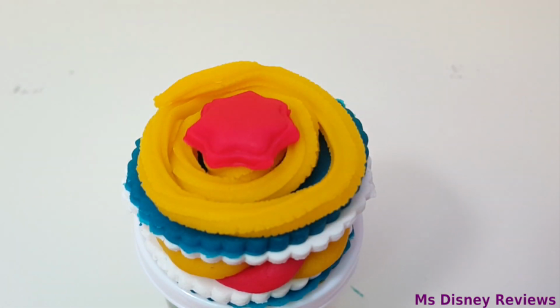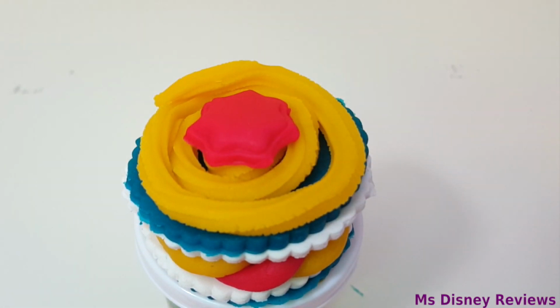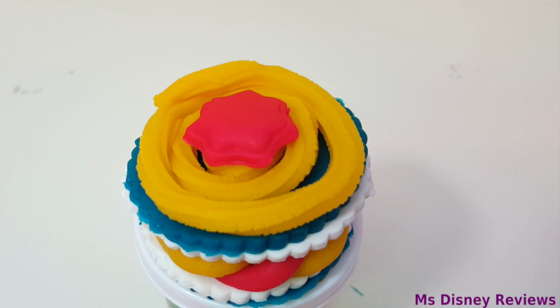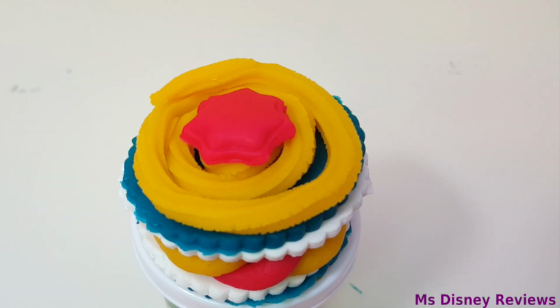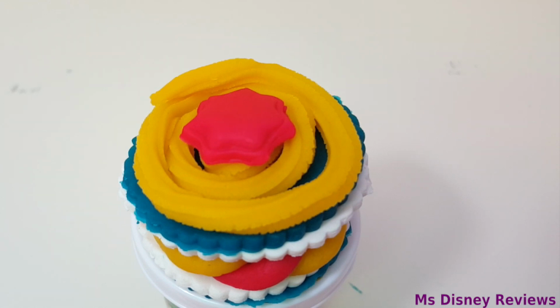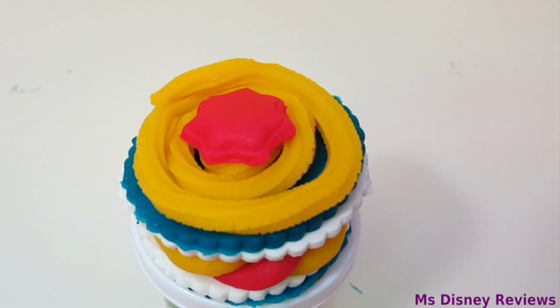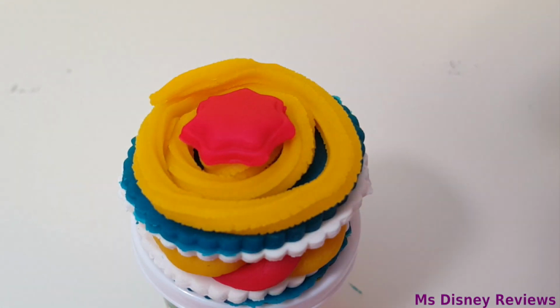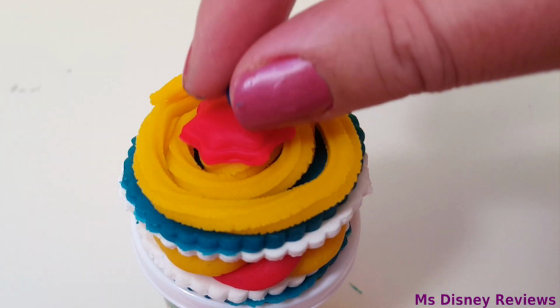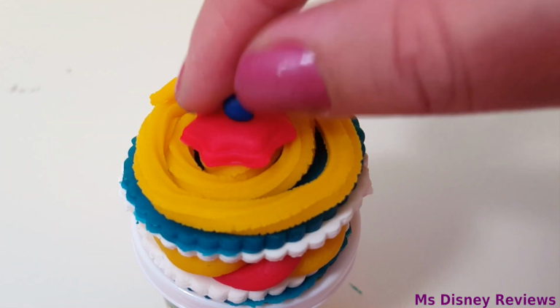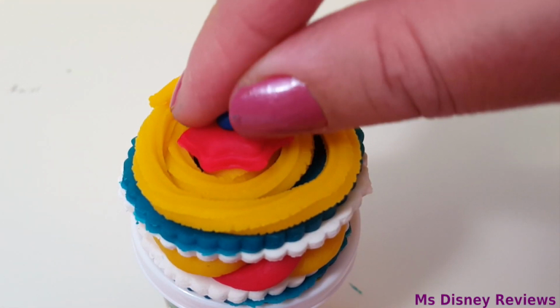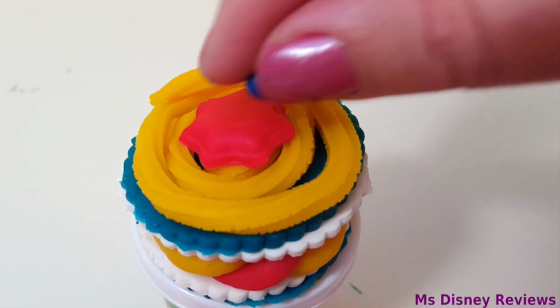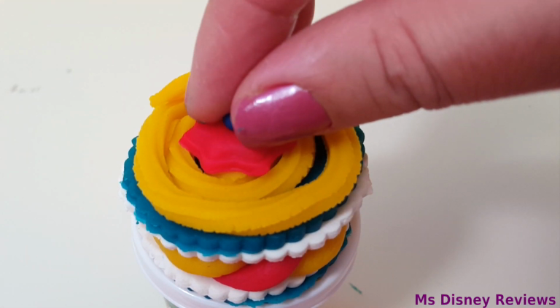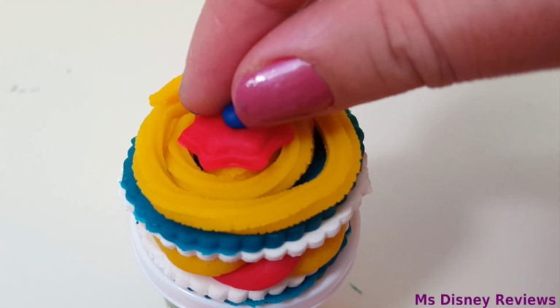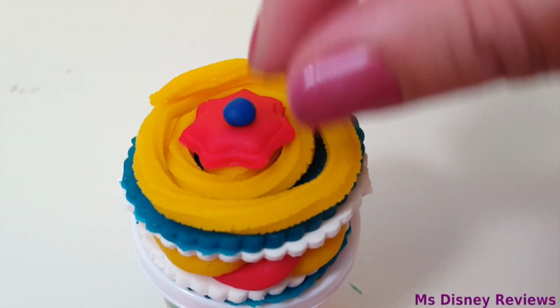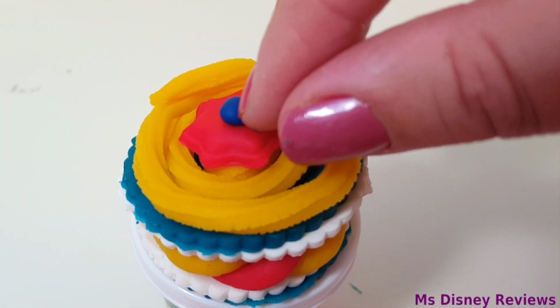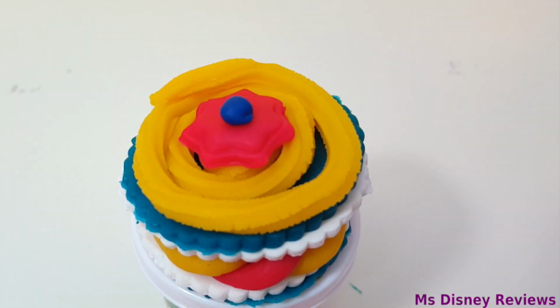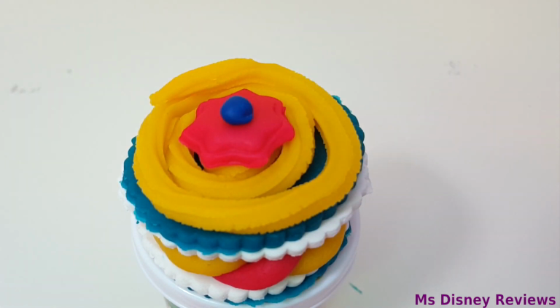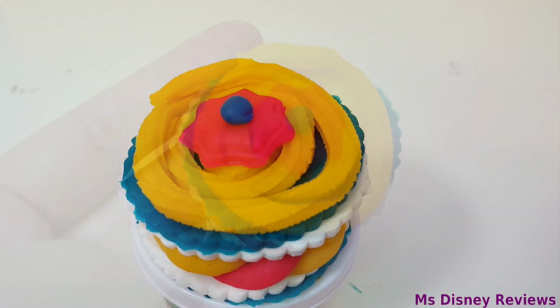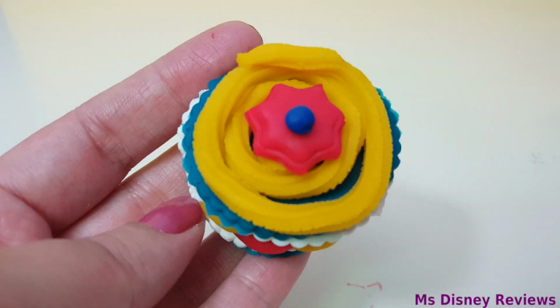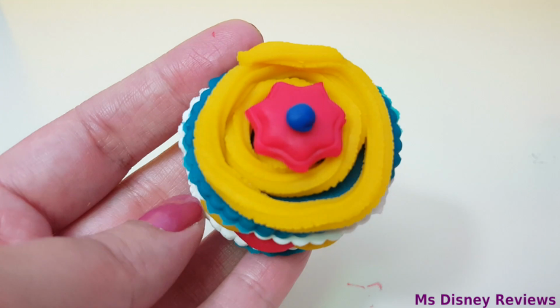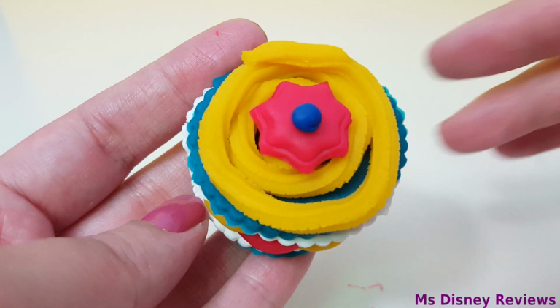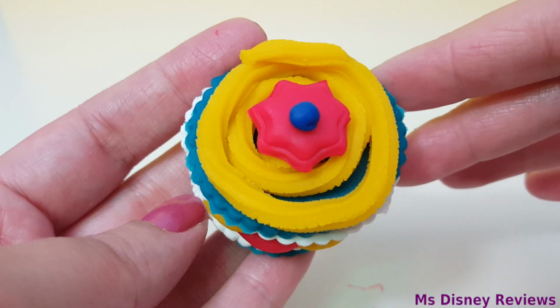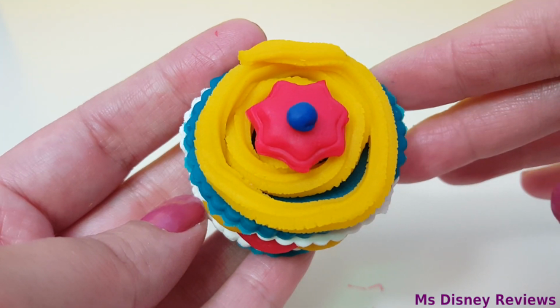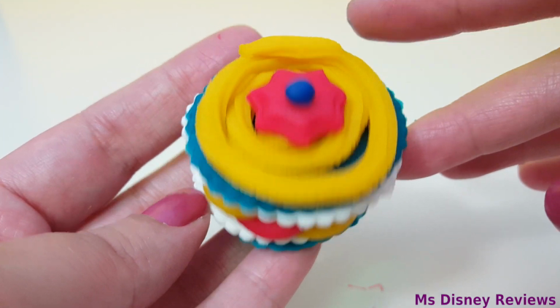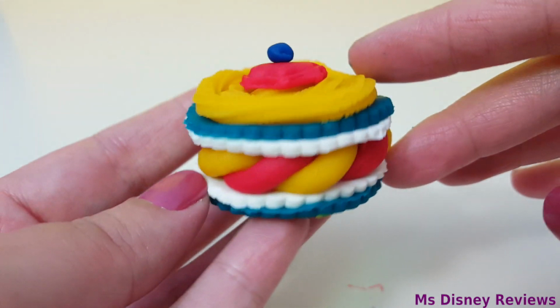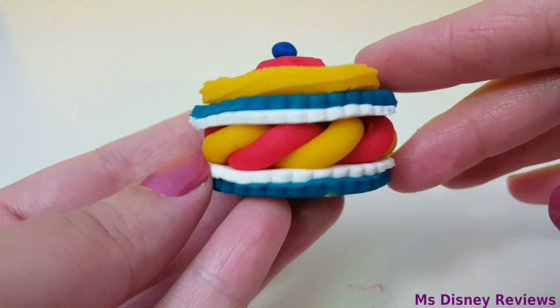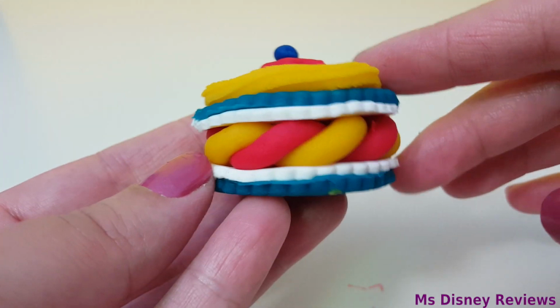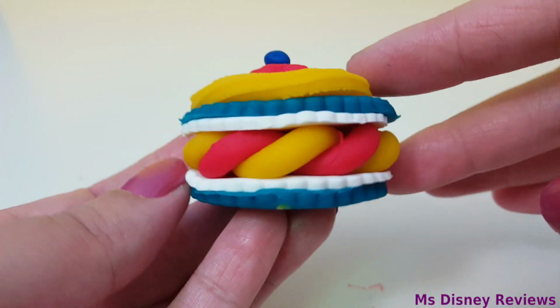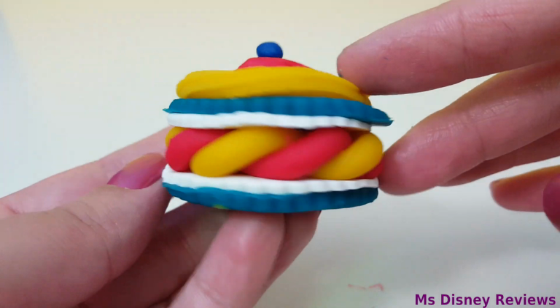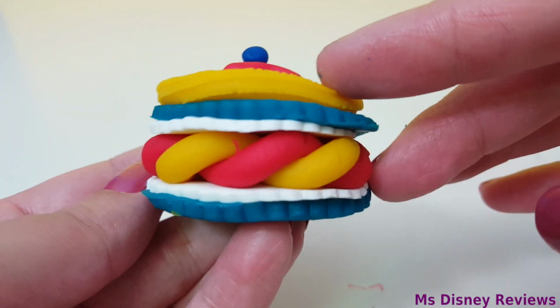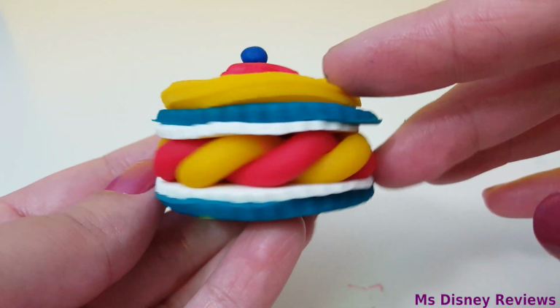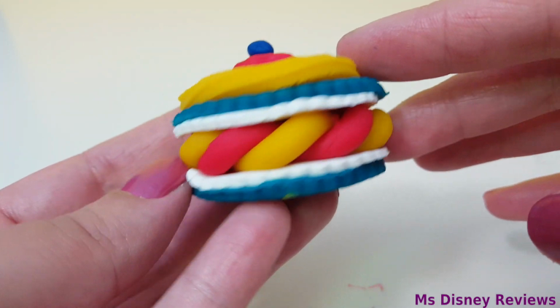What do you think of this amazing creation? I wish I could eat it — it smells great! How about you try that?